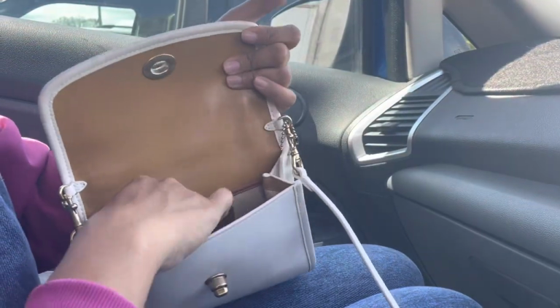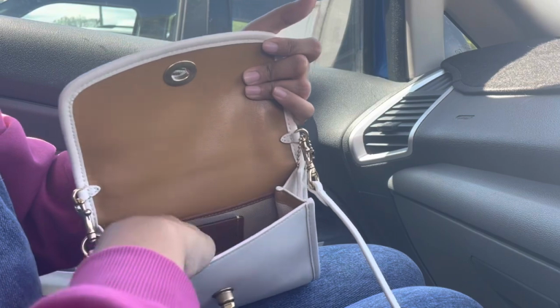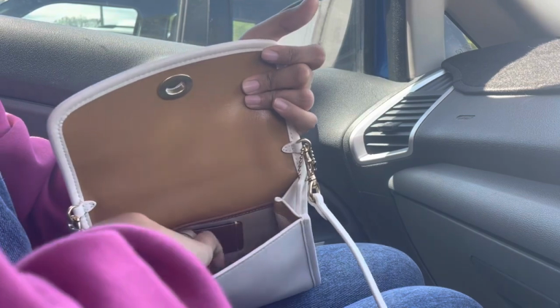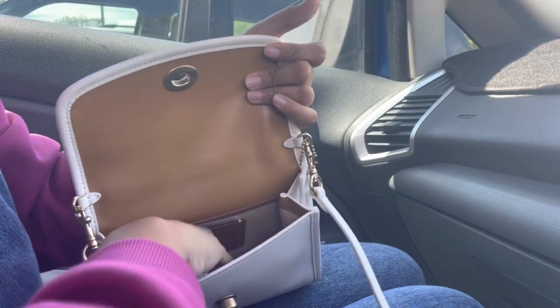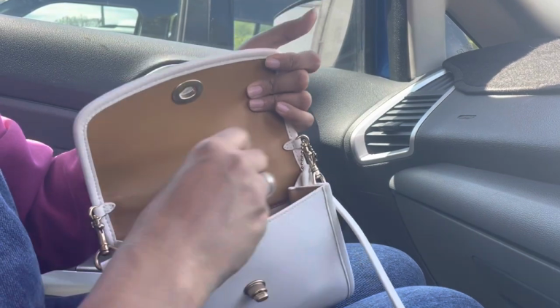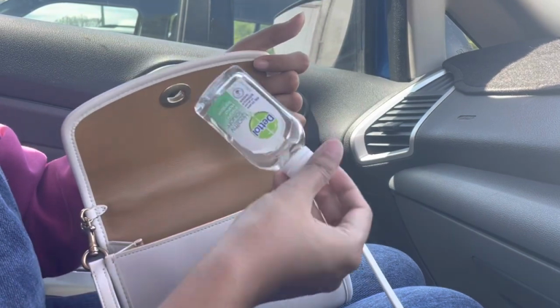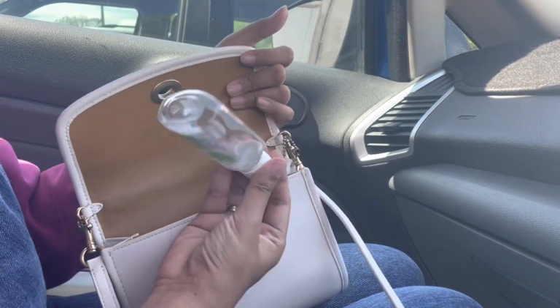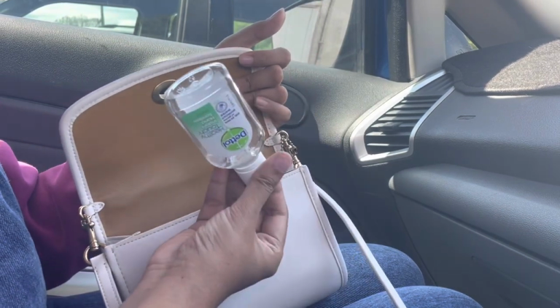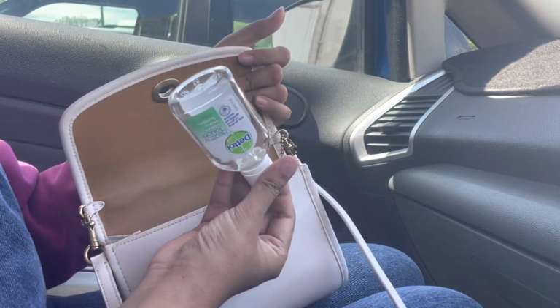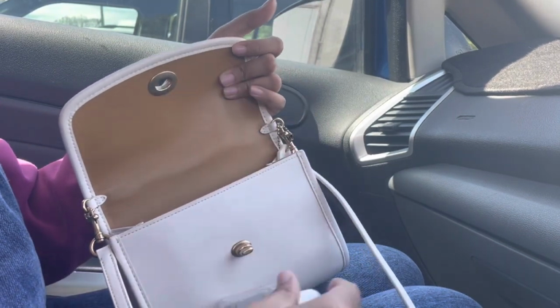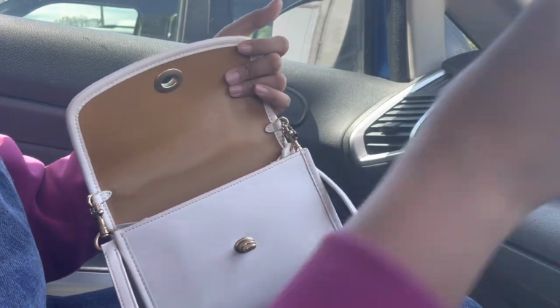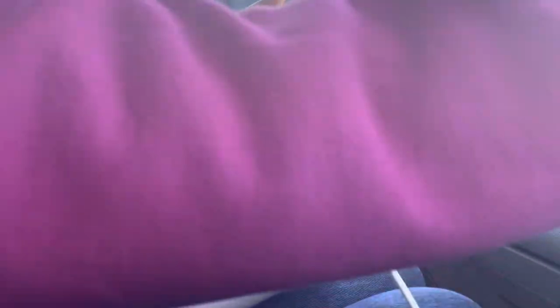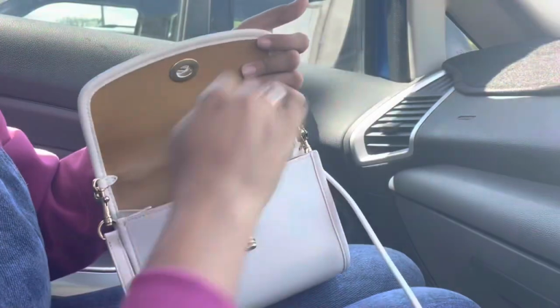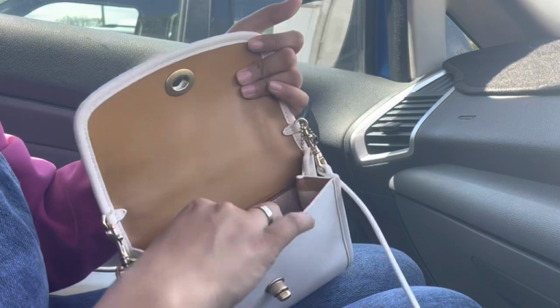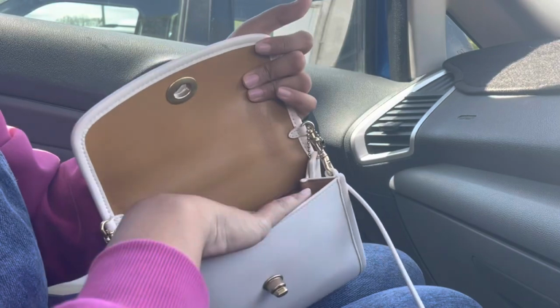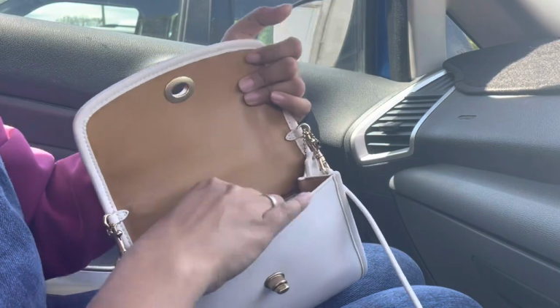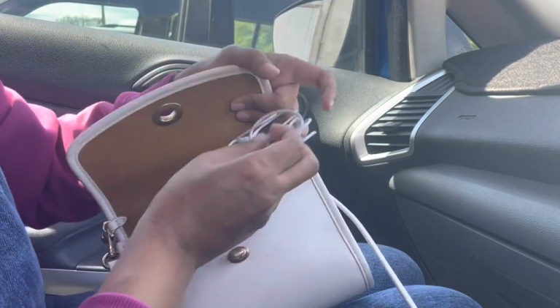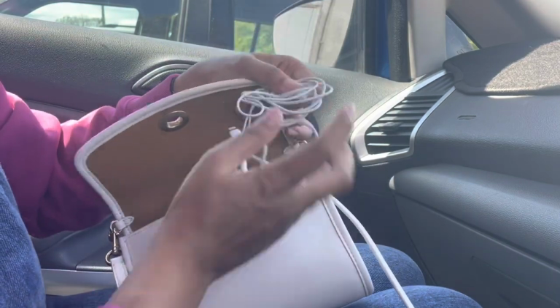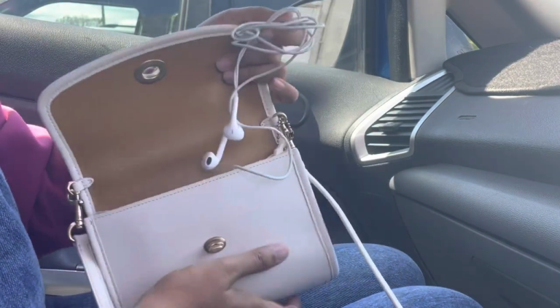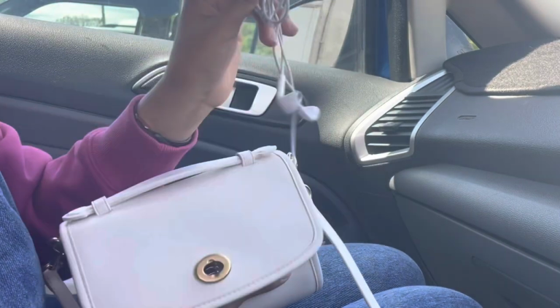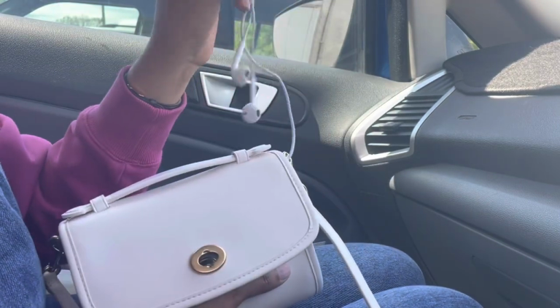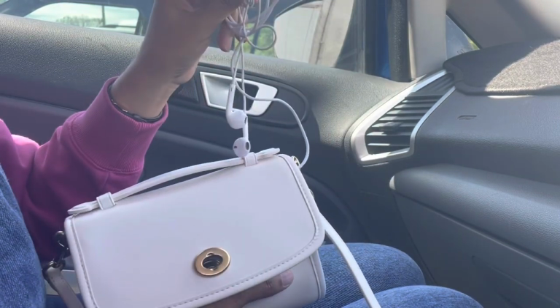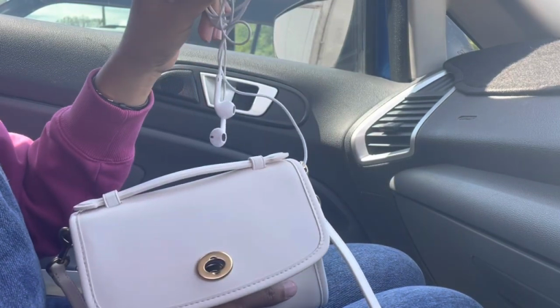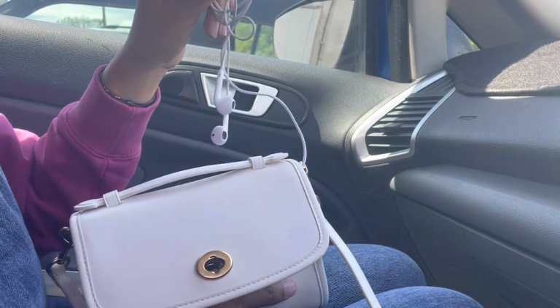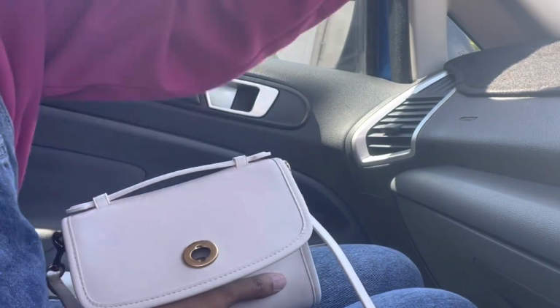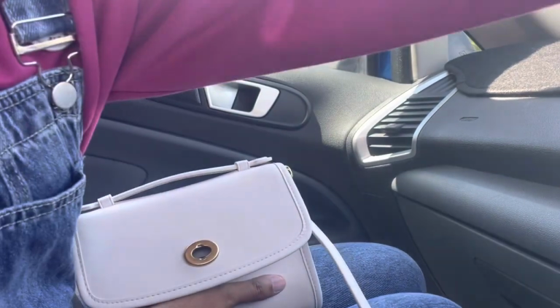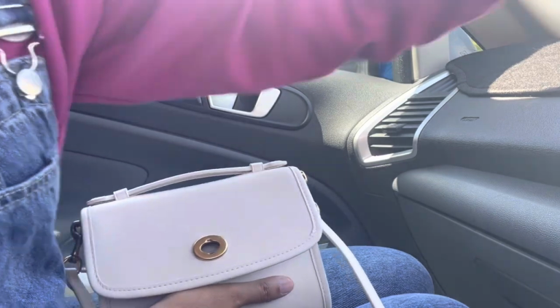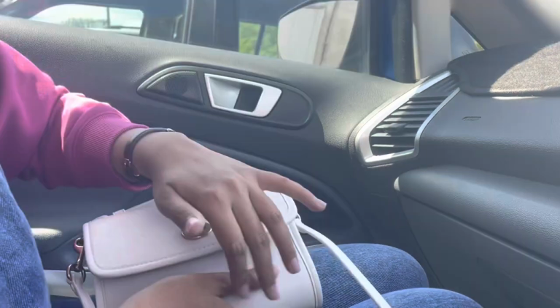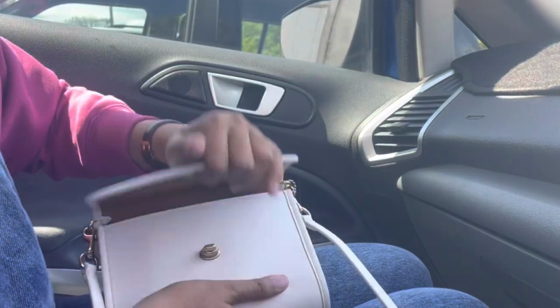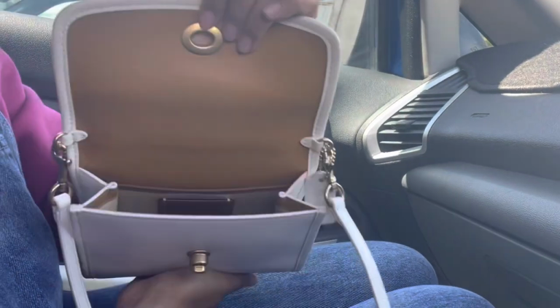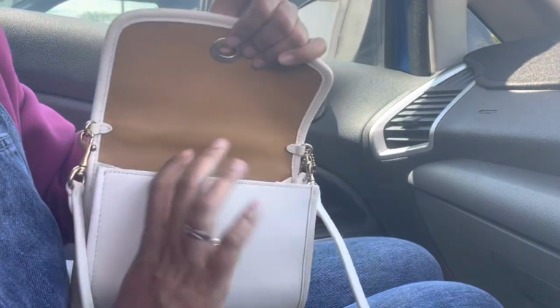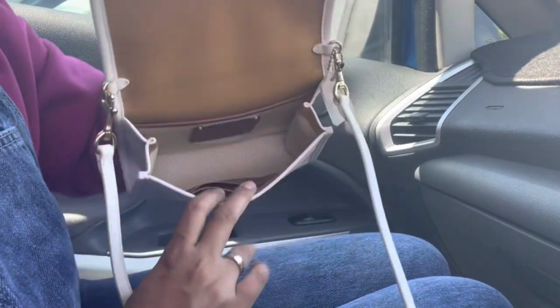Next I have my dental hand sanitizer, and last I have my earphones. So I guess that's all I have inside.